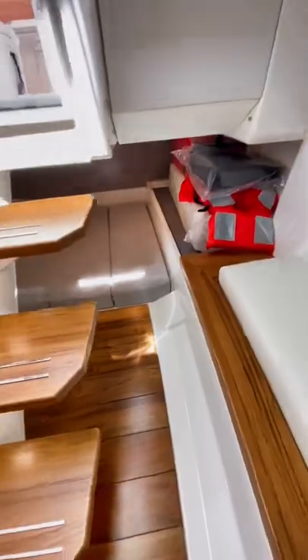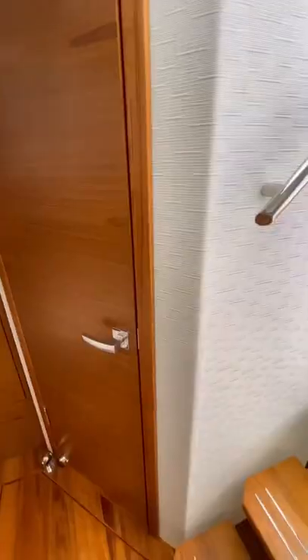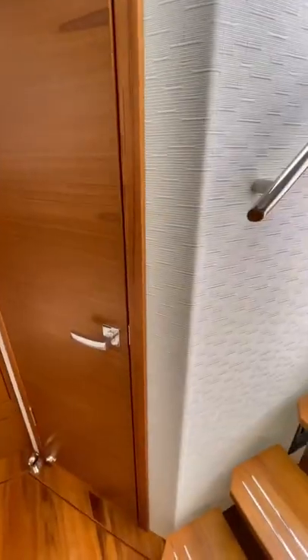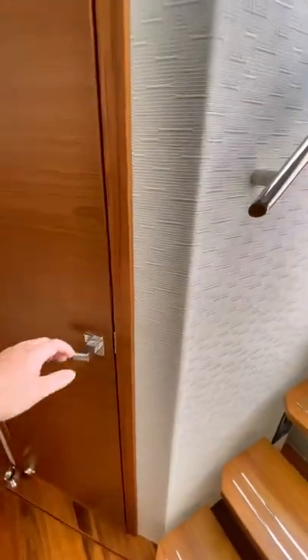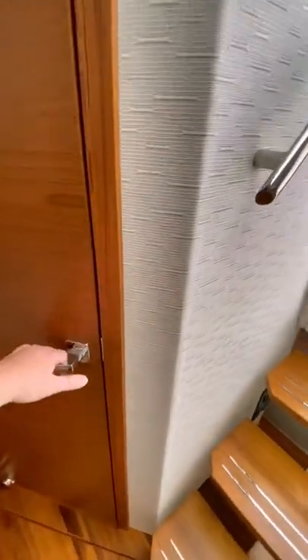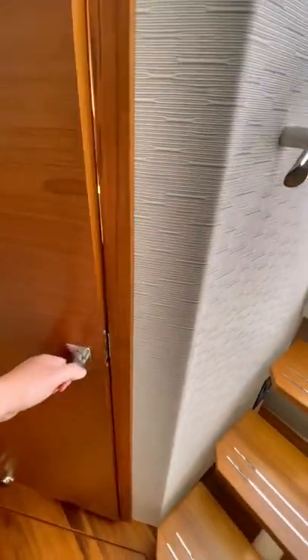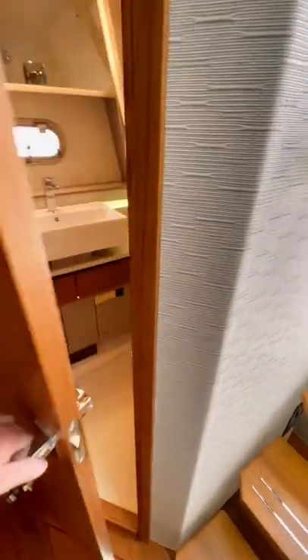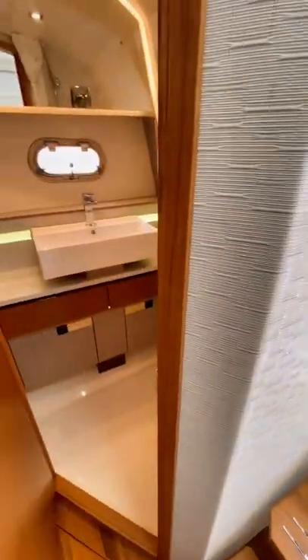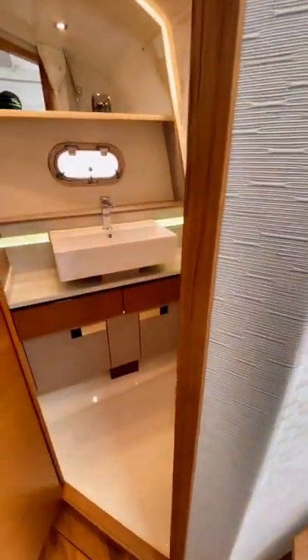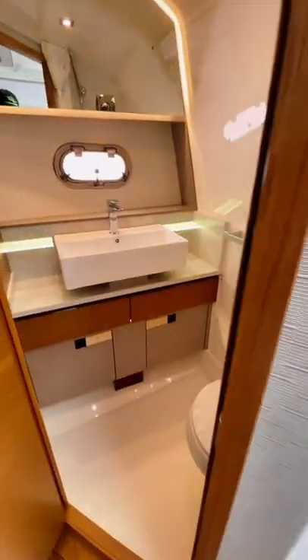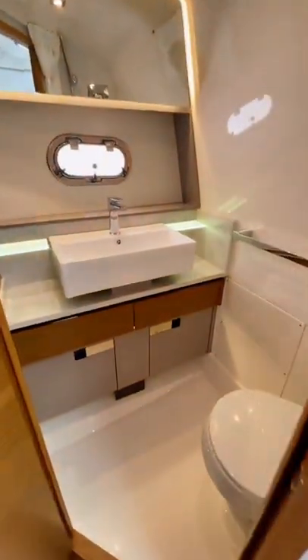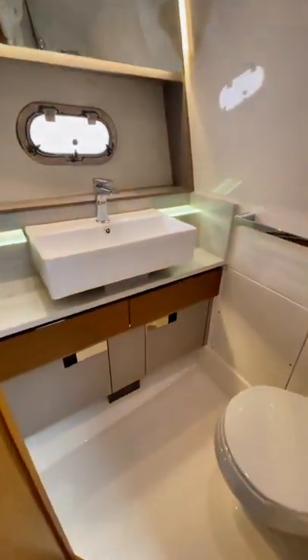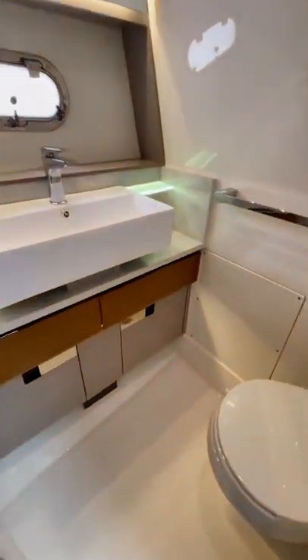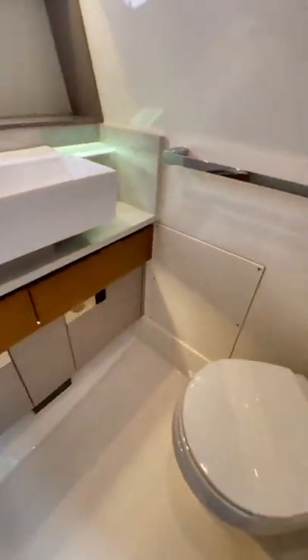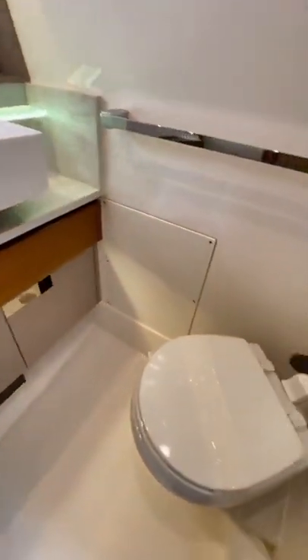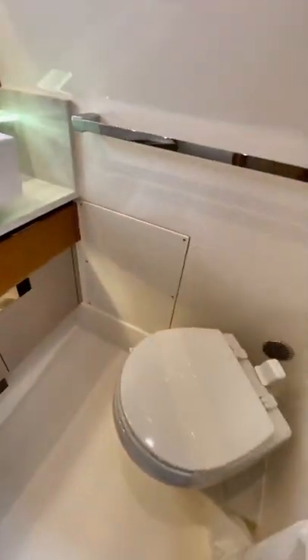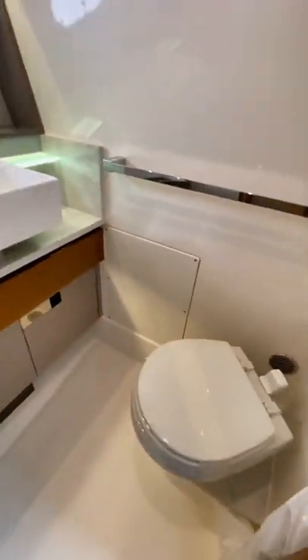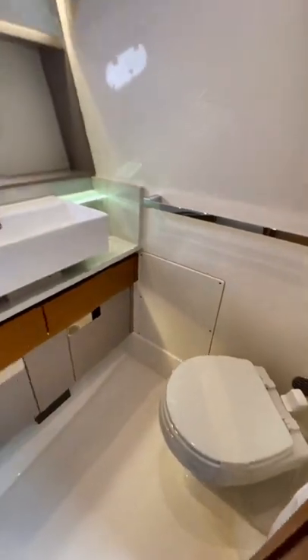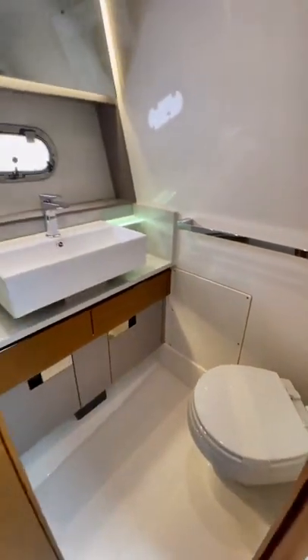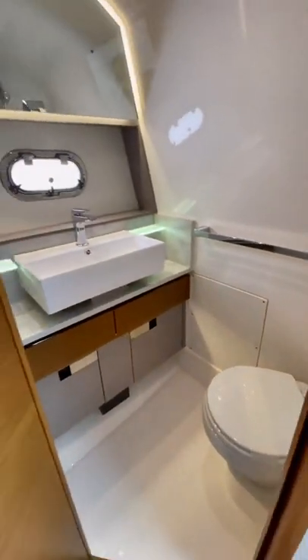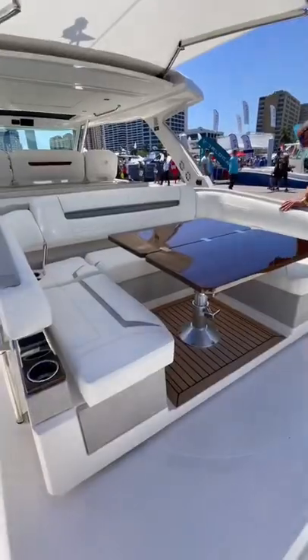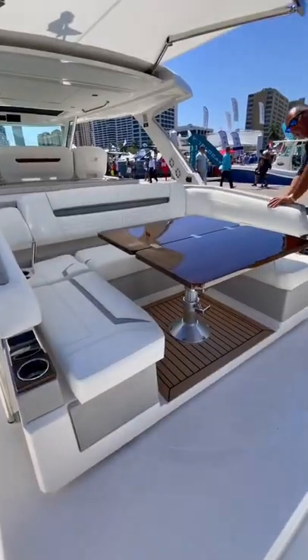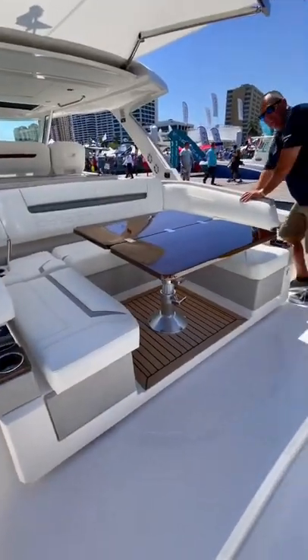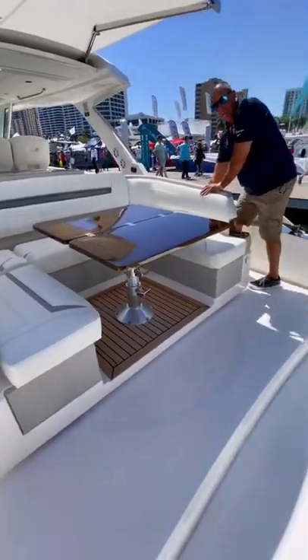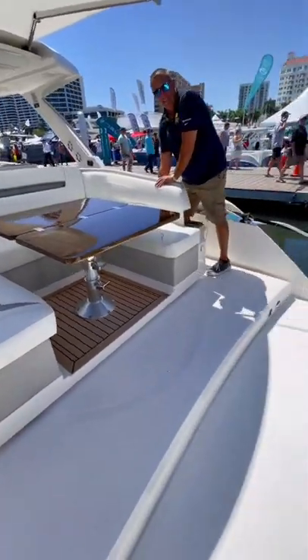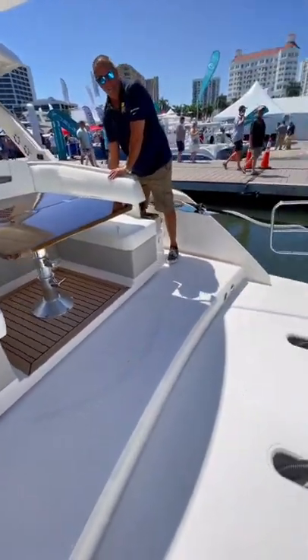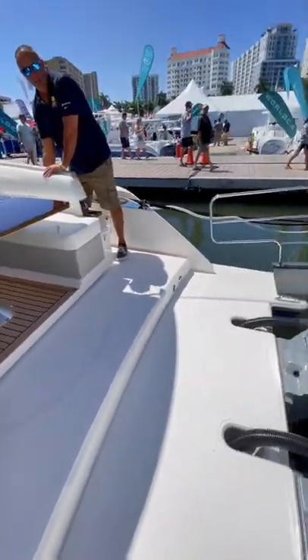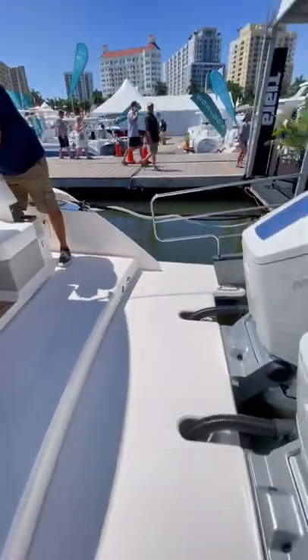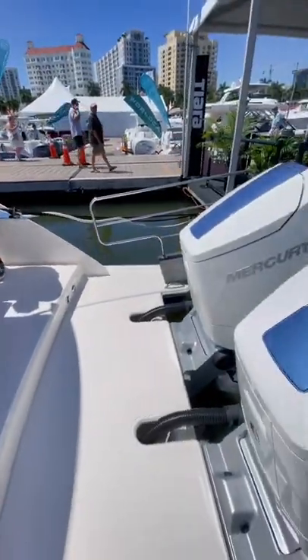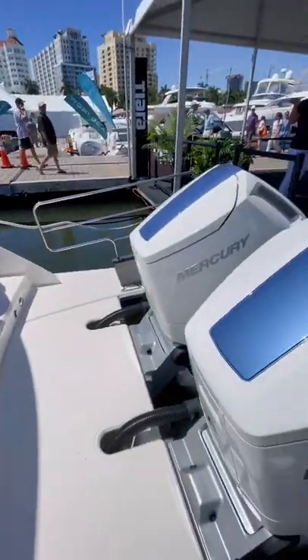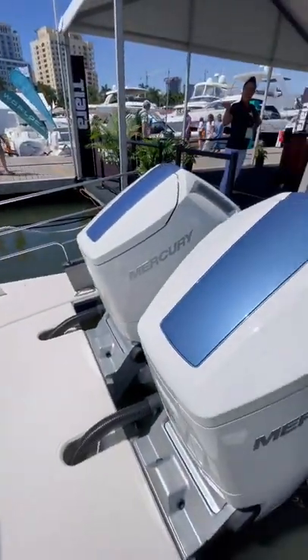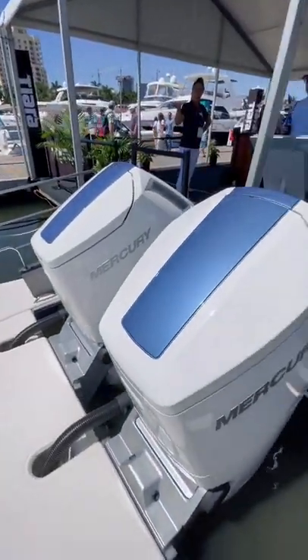The head does not feature a separate shower, but I don't really think you'll need it on a boat like this. This boat is also capable of a top speed of 55 miles an hour, which is impressive for a 43-footer.